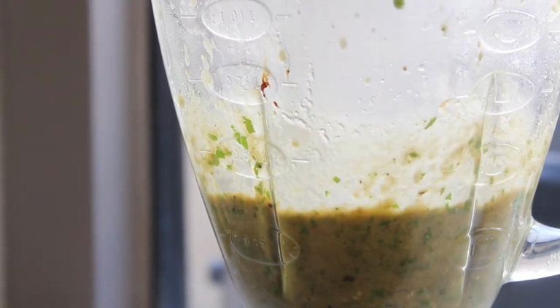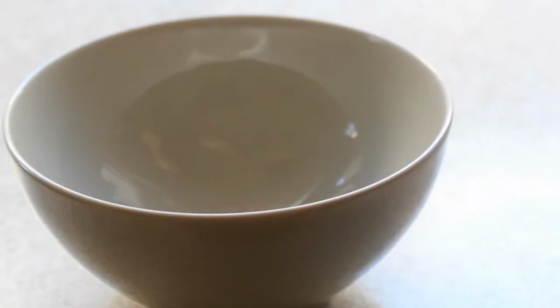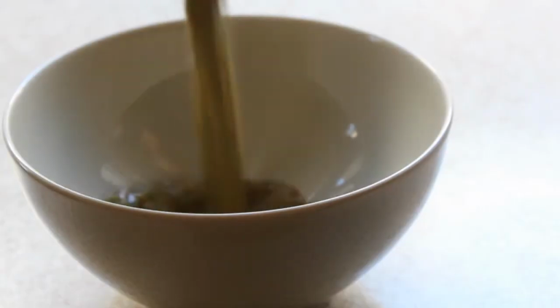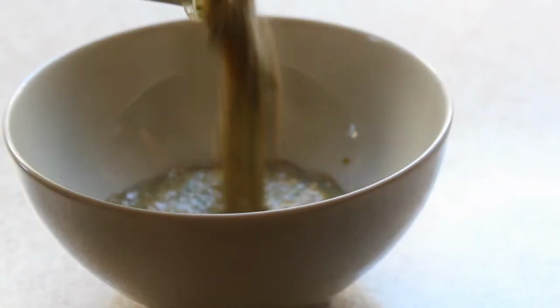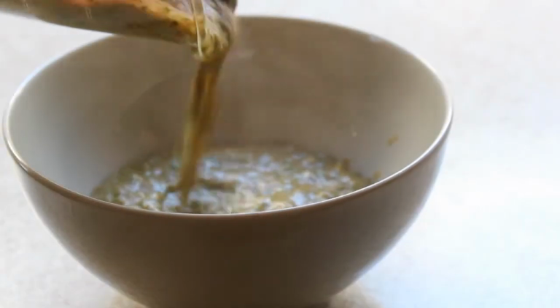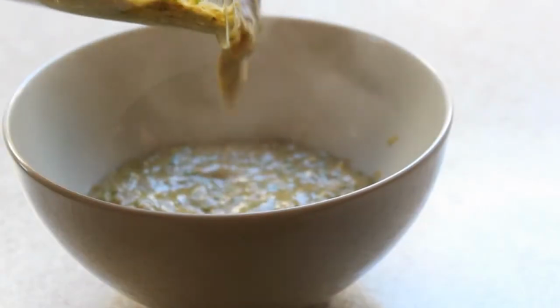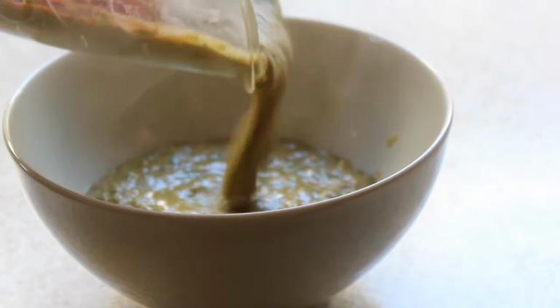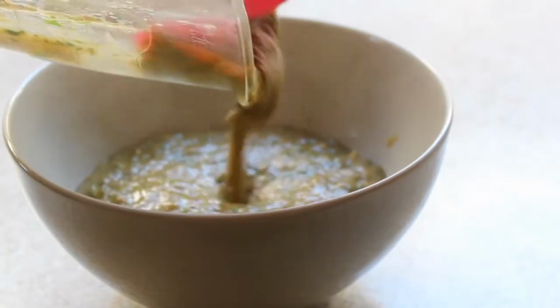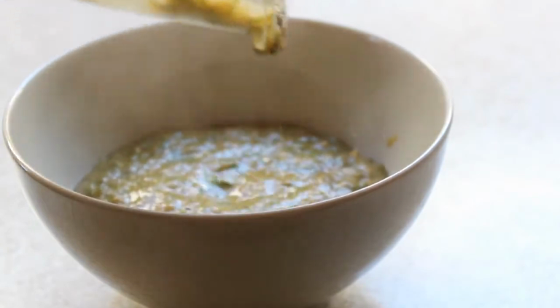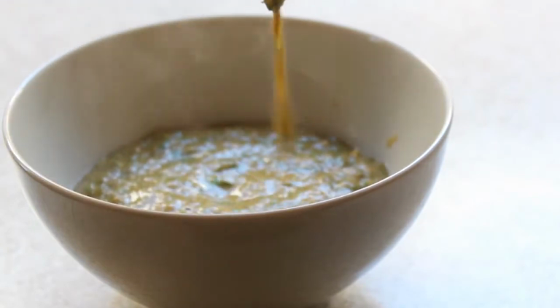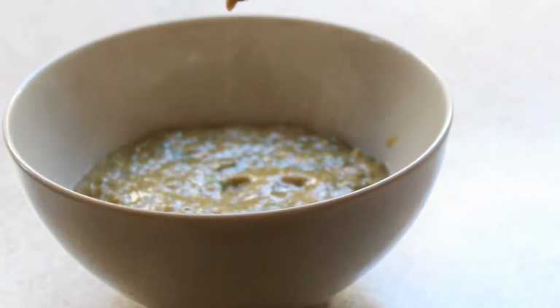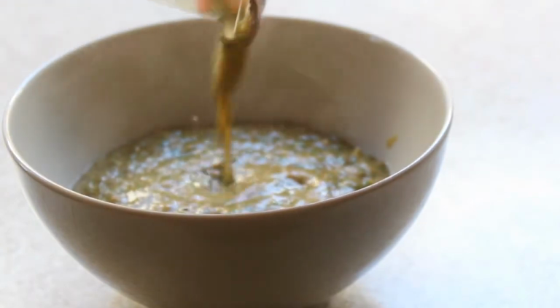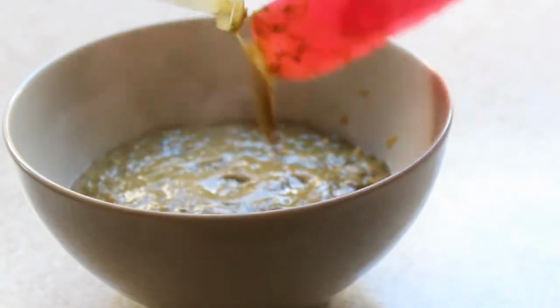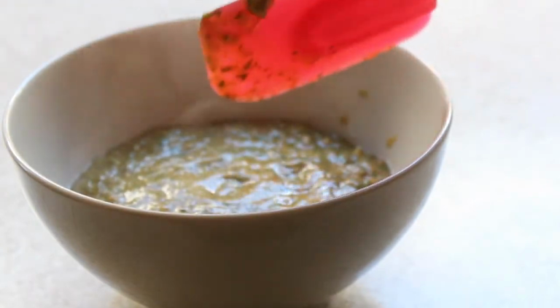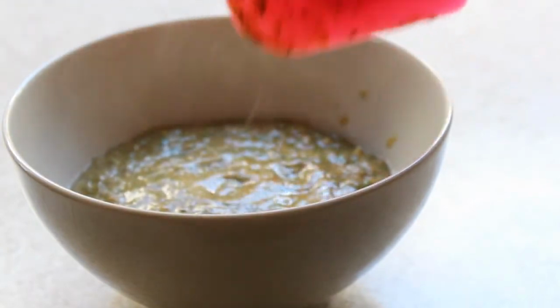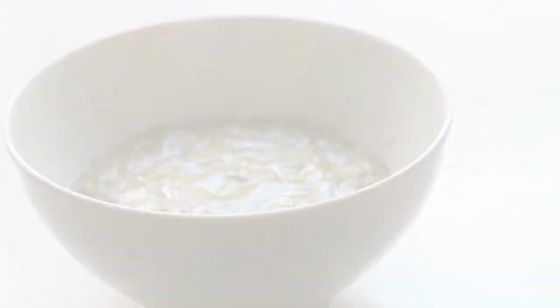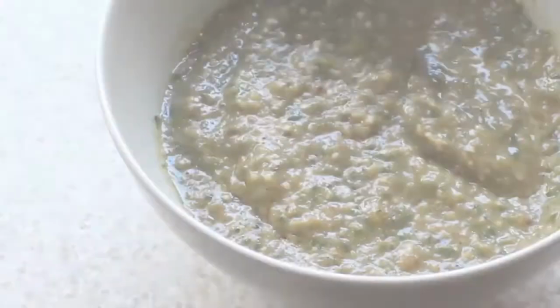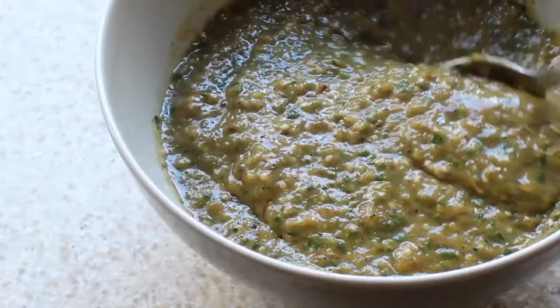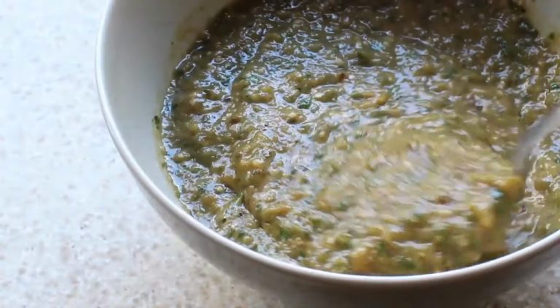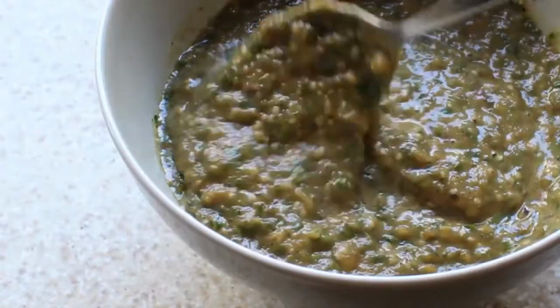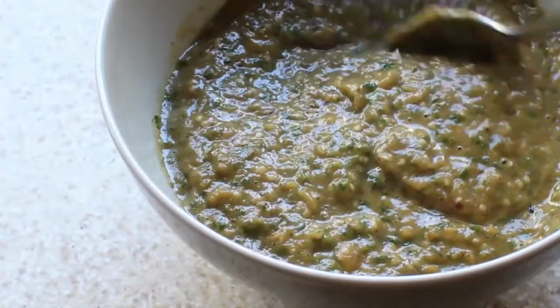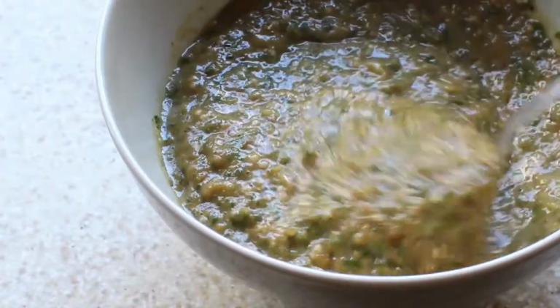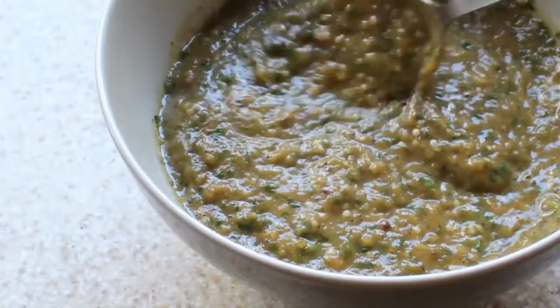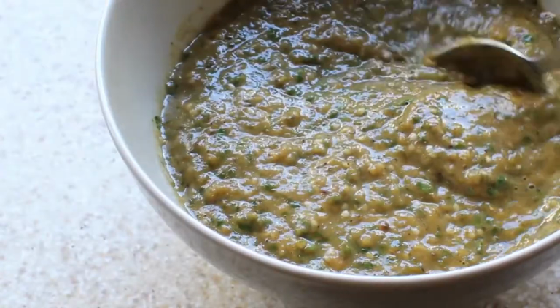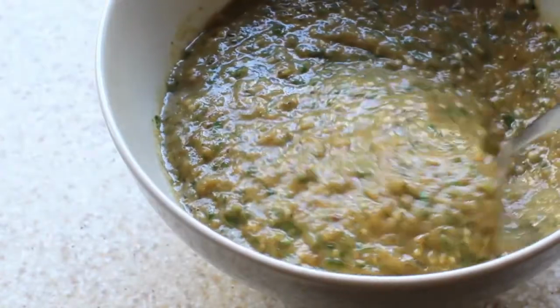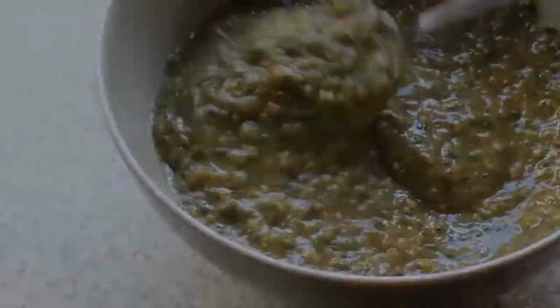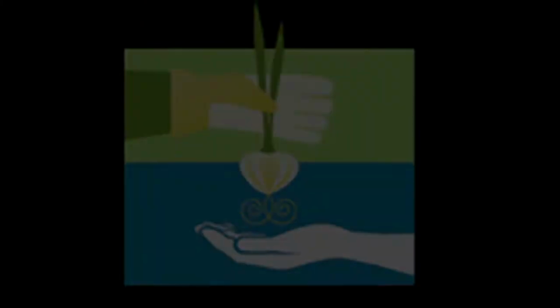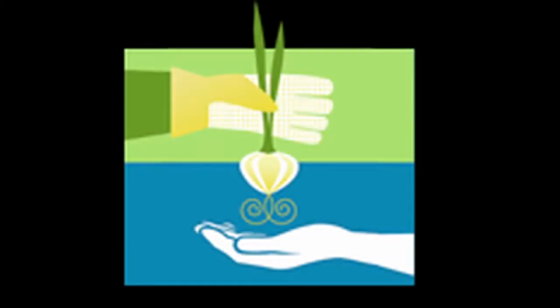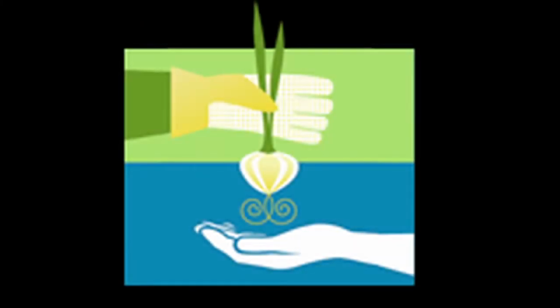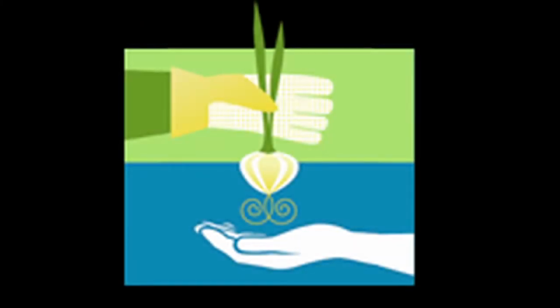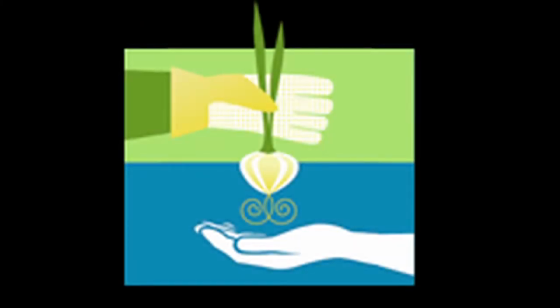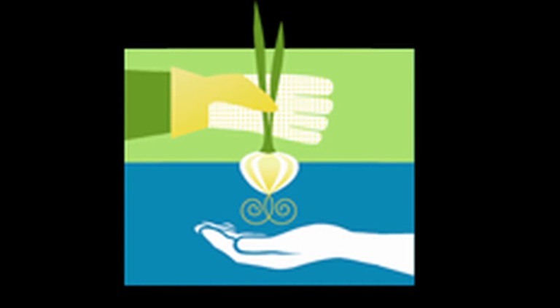And that's it. Pour your salsa into a bowl and let it chill in the refrigerator. You can serve it alongside chips, on top of fish, or with your favorite type of taco or burrito. Thanks for watching everybody and I'll see you all next week with another CSA-inspired recipe.